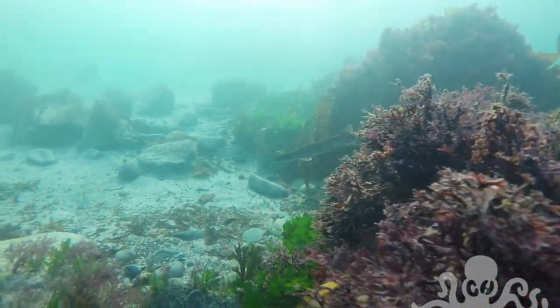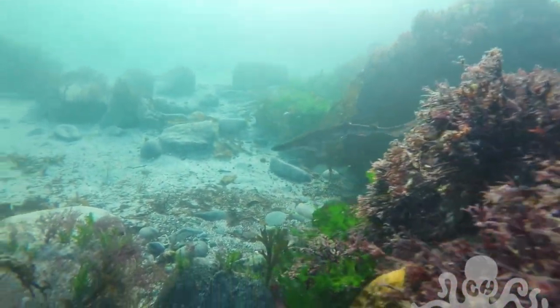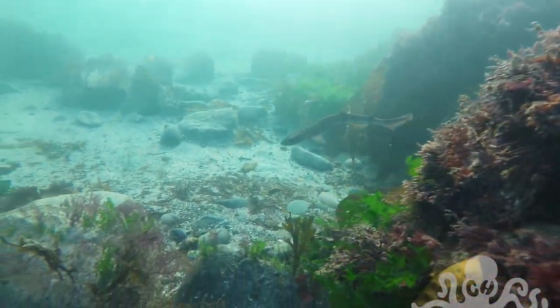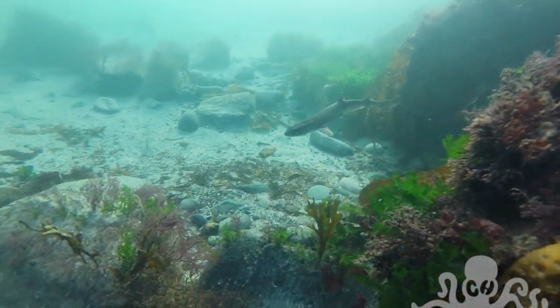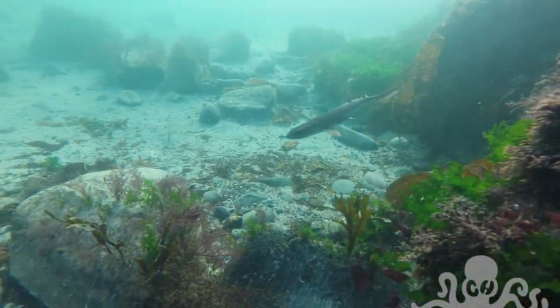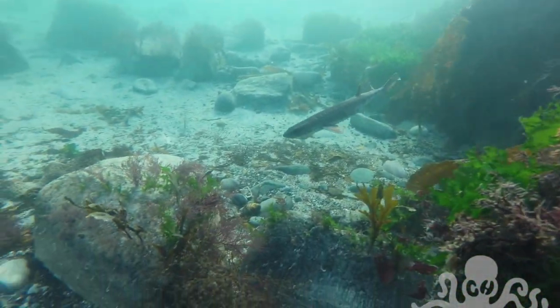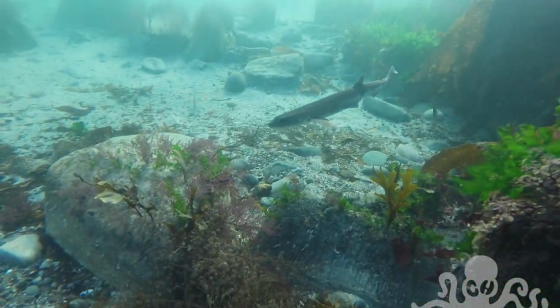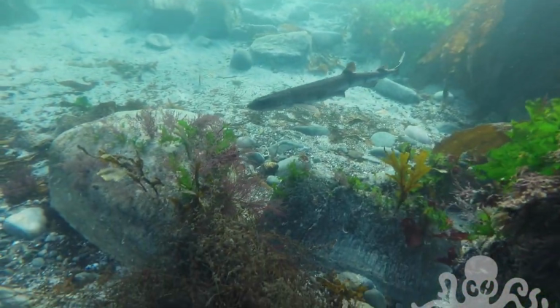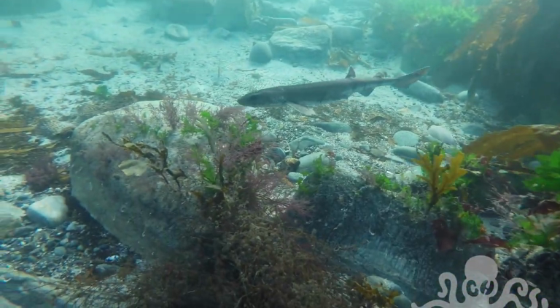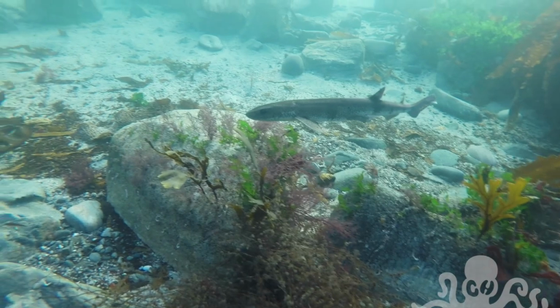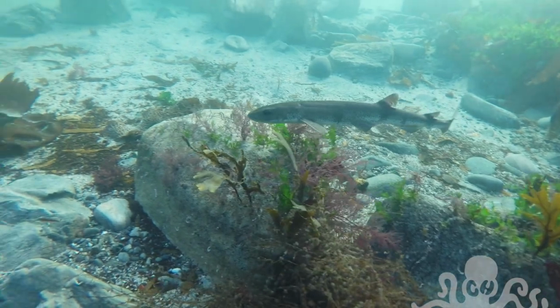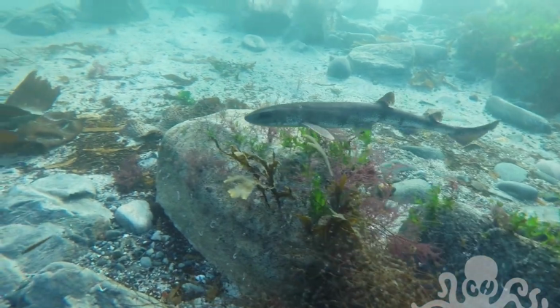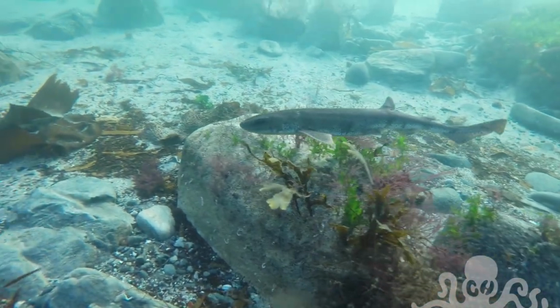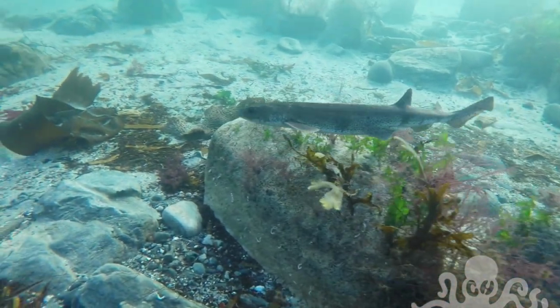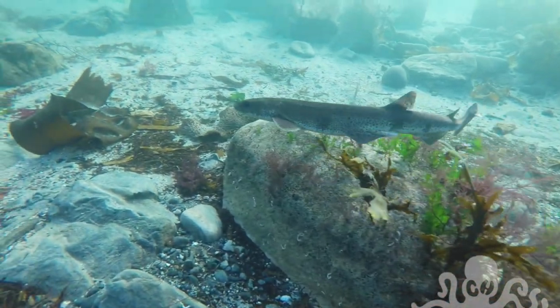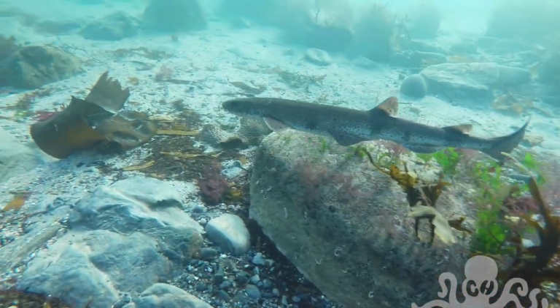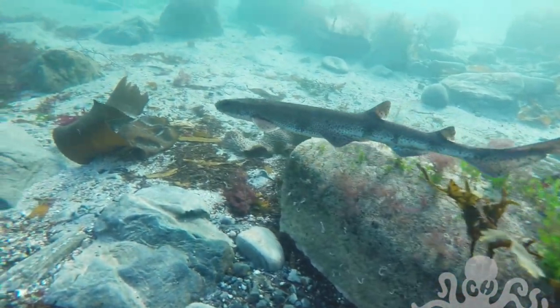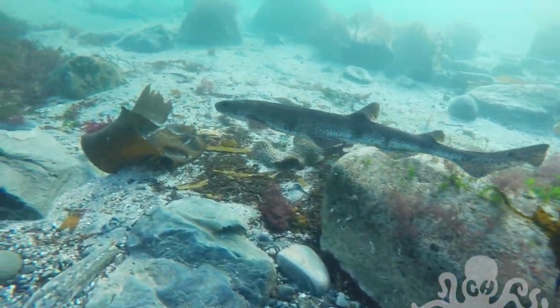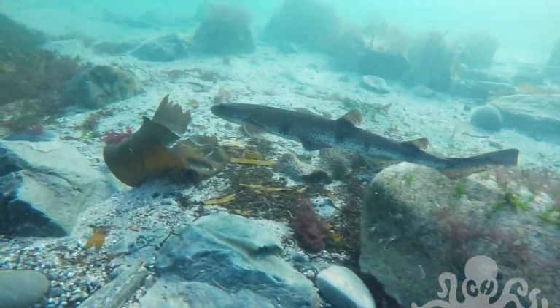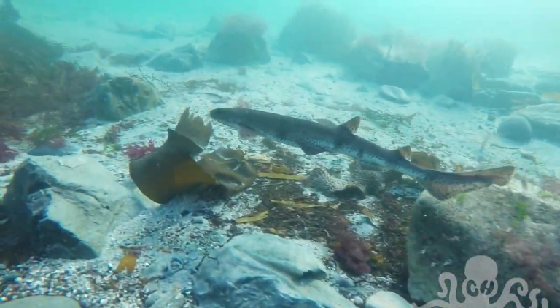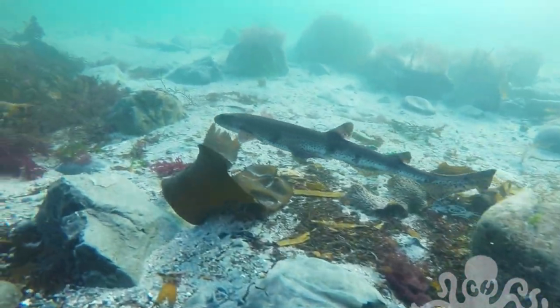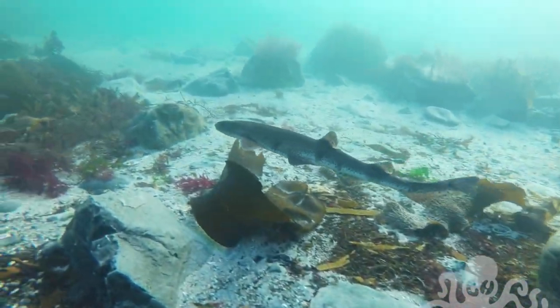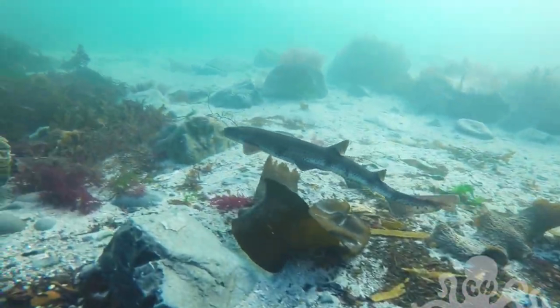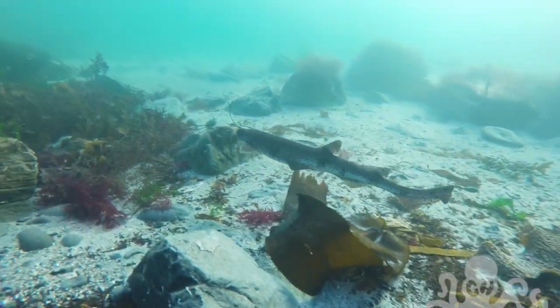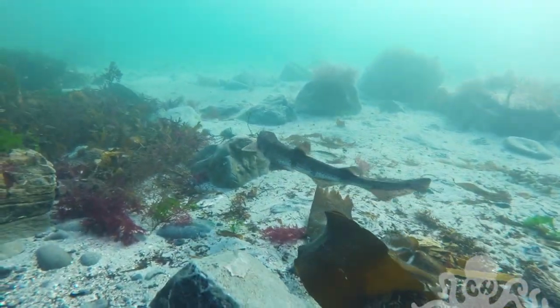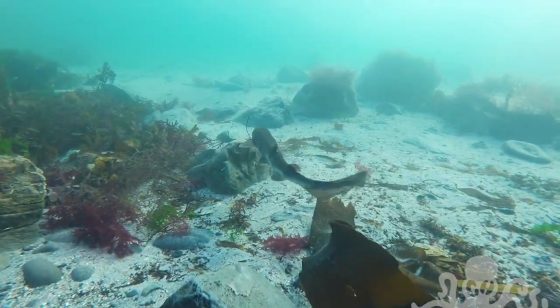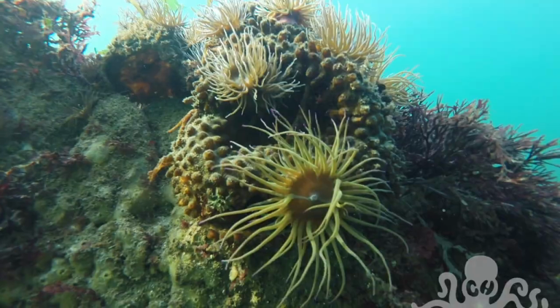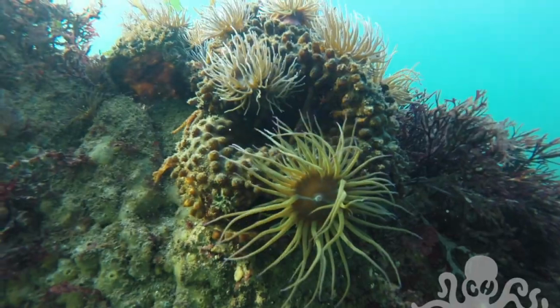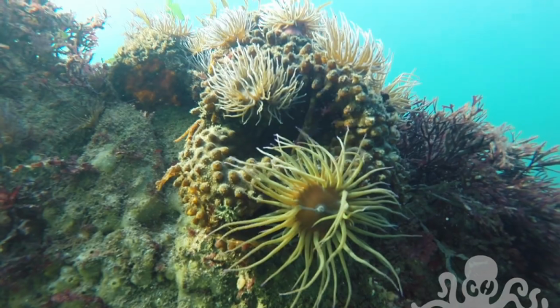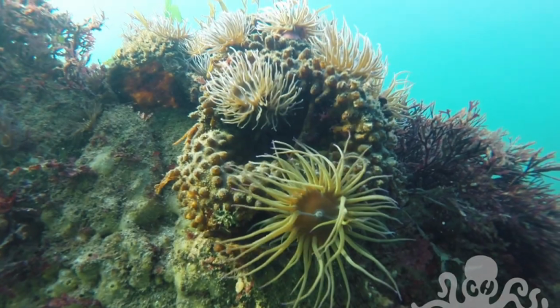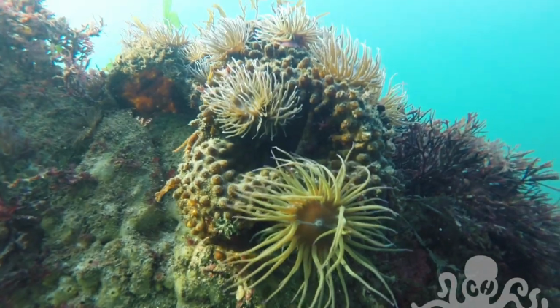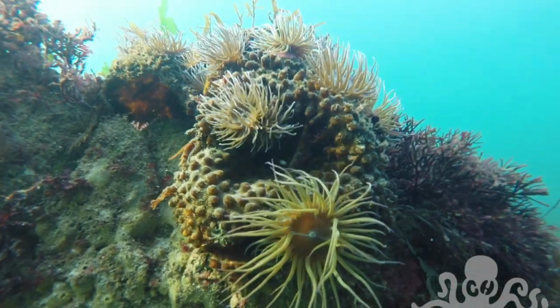You'll find them mostly over sand, gravelly, or muddy bottoms, from a depth of a few metres down to about 400 metres. A collection of sea anemones.